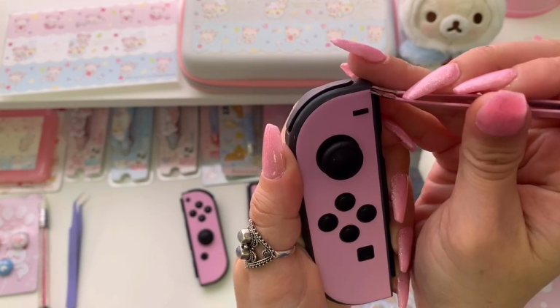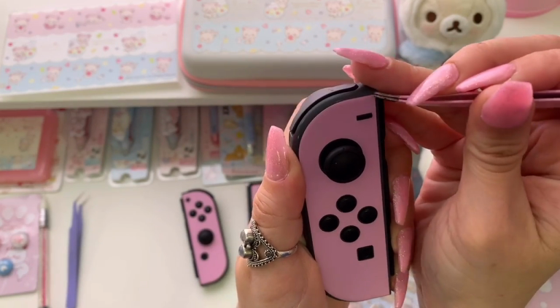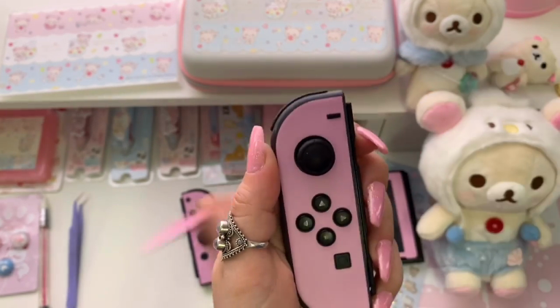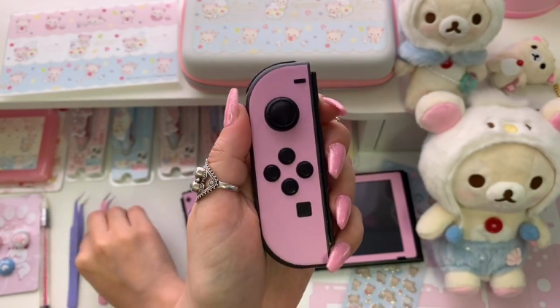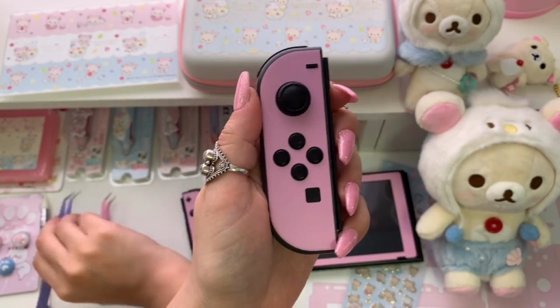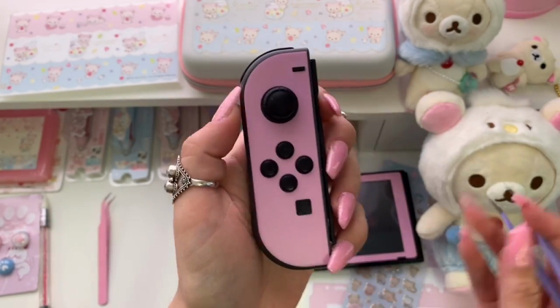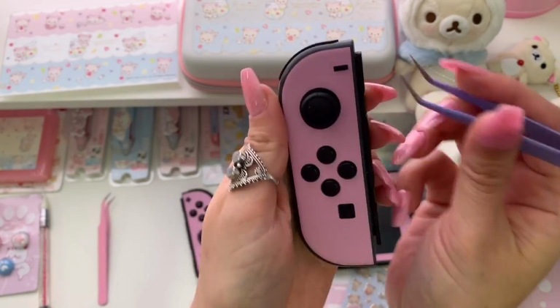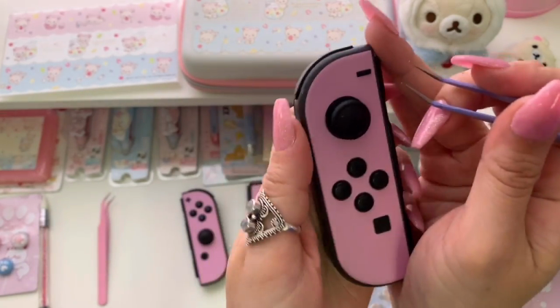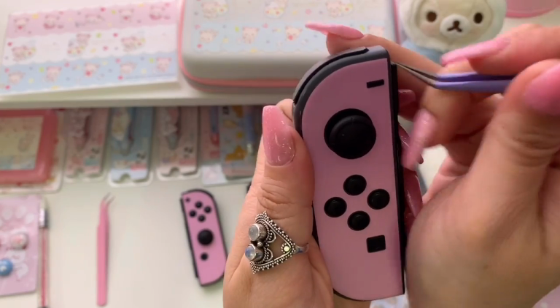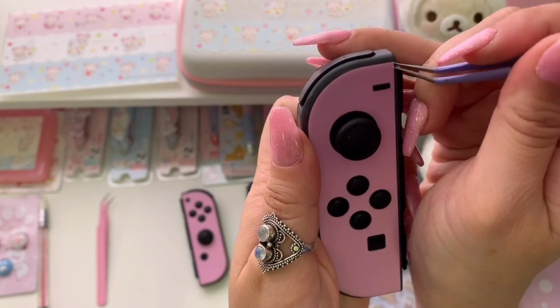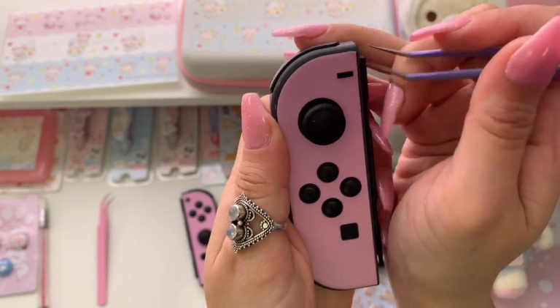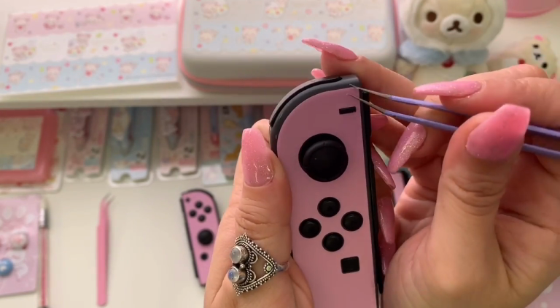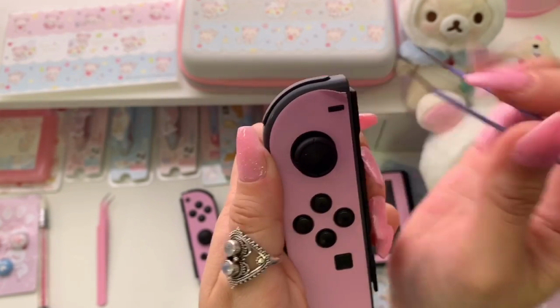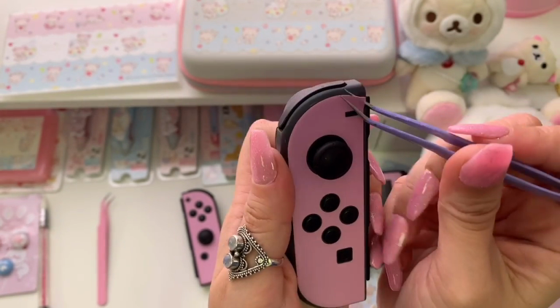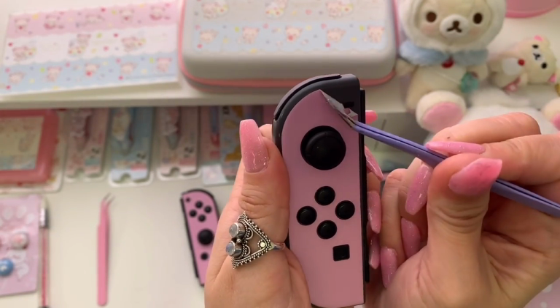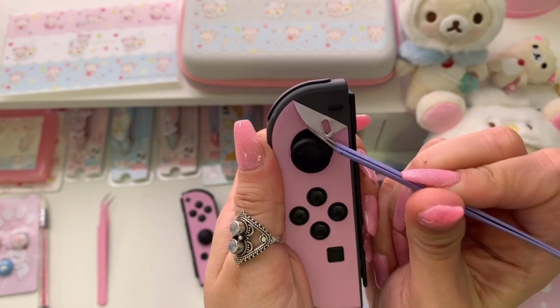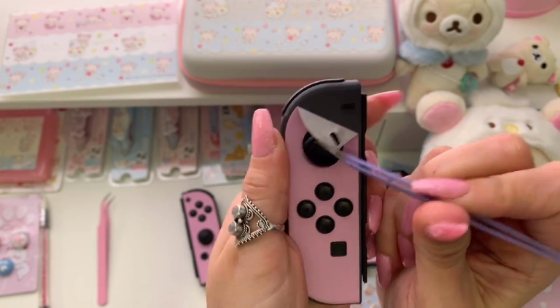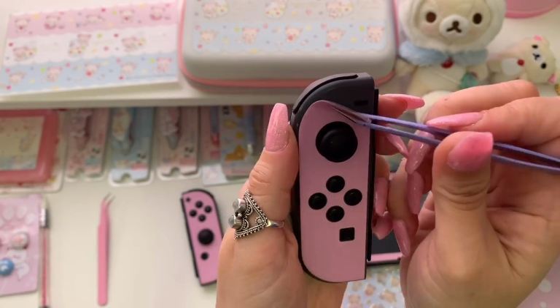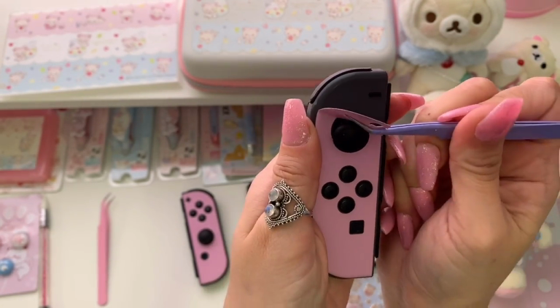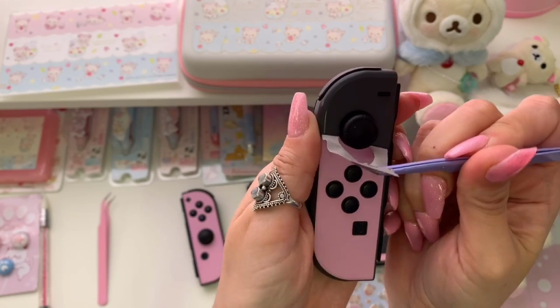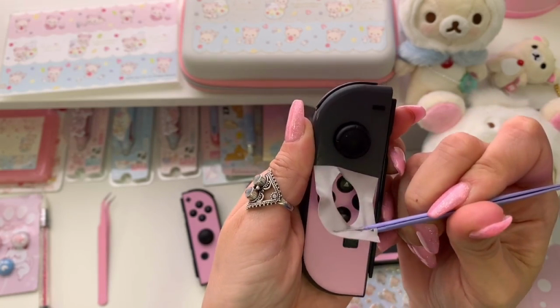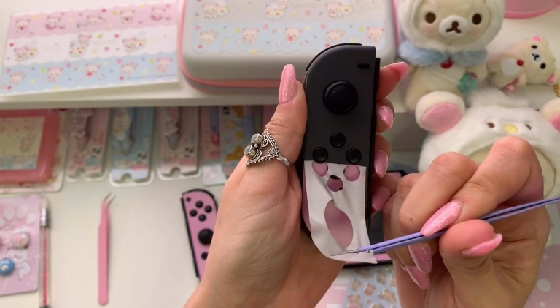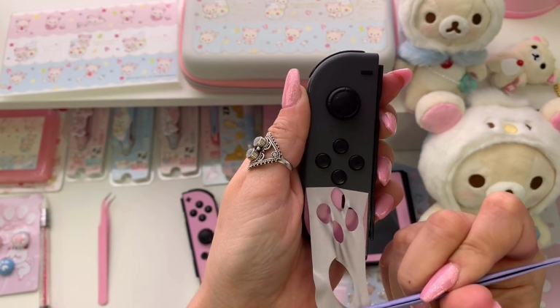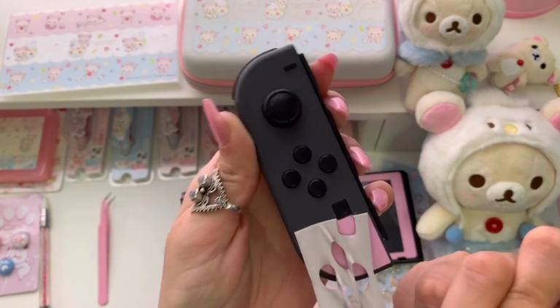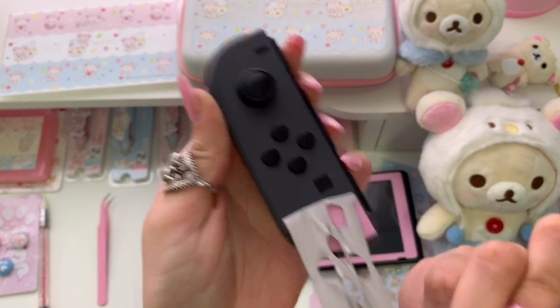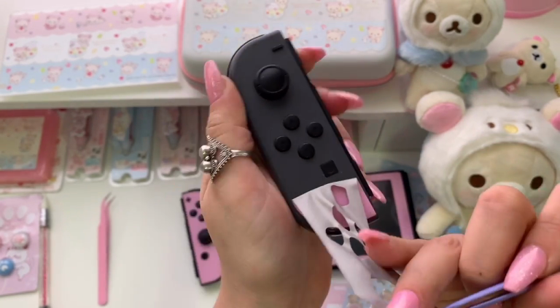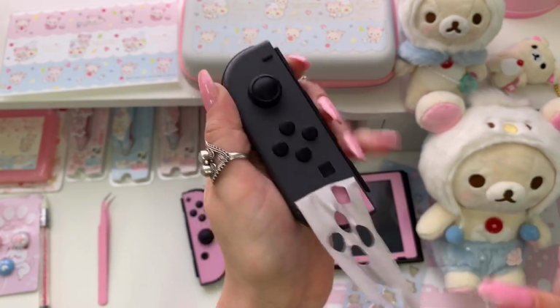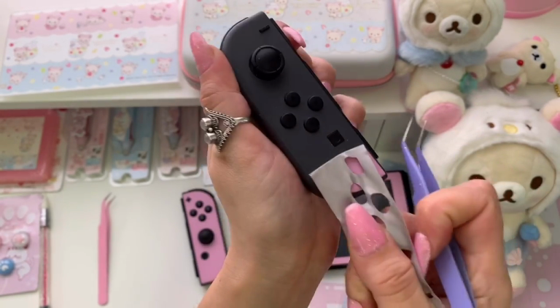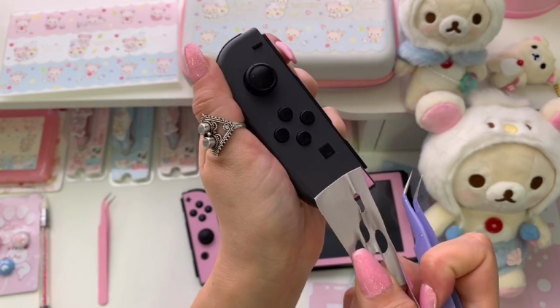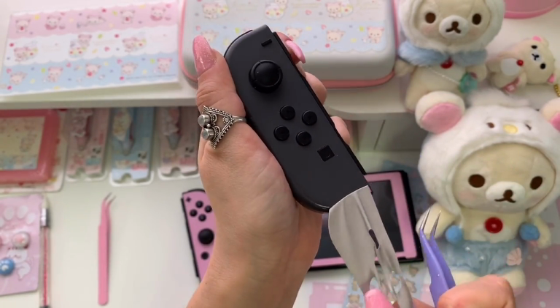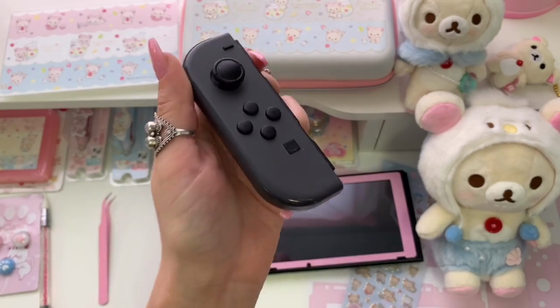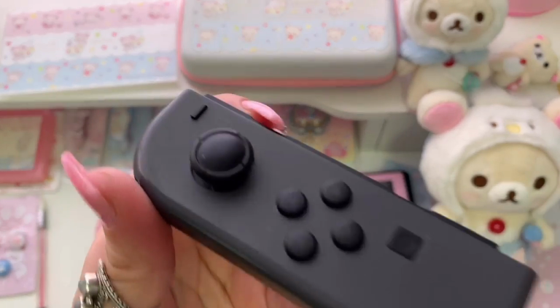These pink tweezers don't seem to be working very well so I switched to the purple pair, which turned out to work a lot better. The skin was actually pretty easy to peel off and I'm very happy to find that it hasn't ruined my Joy-Cons. I do see a tiny bit of residue but I'll show you how to remove that.